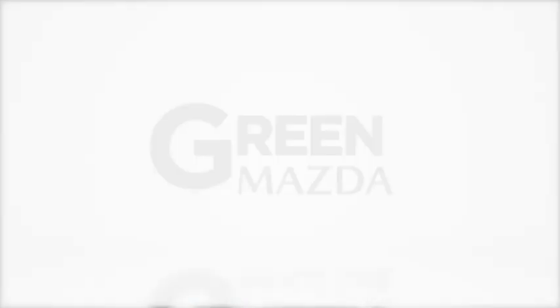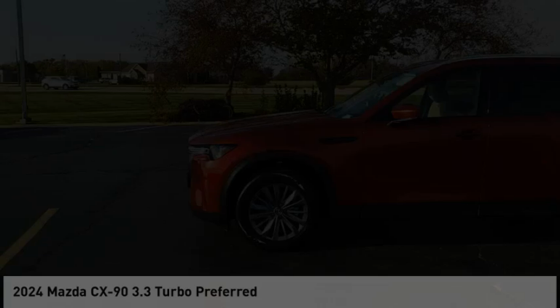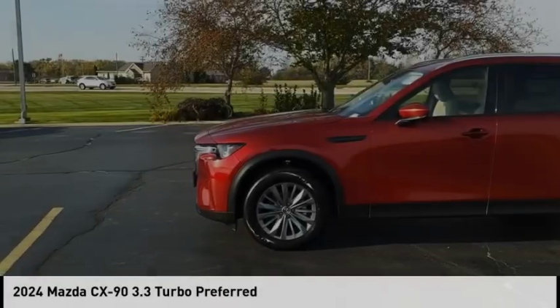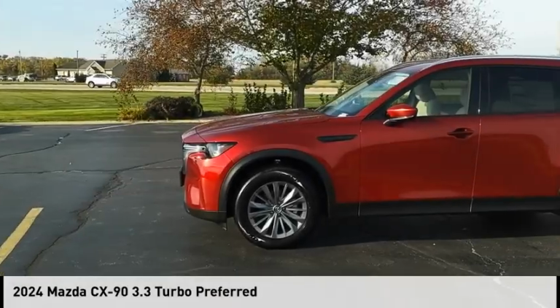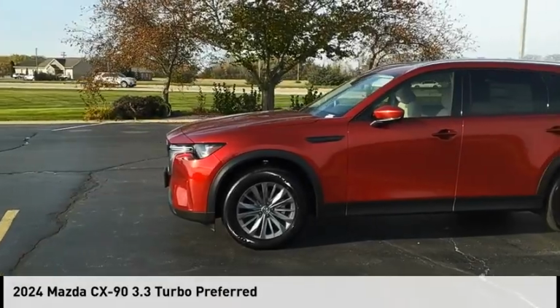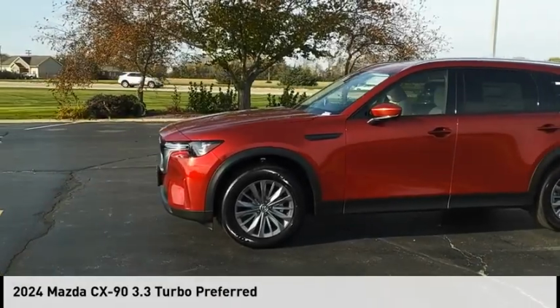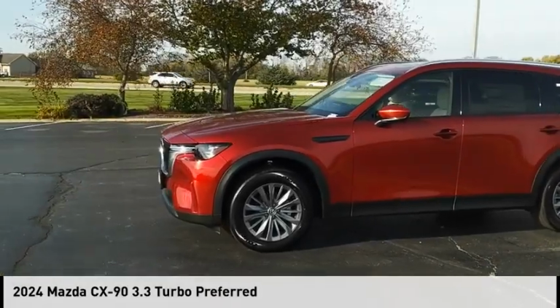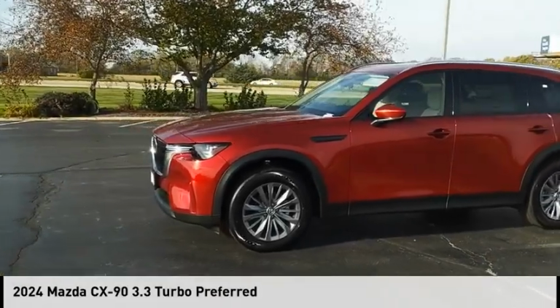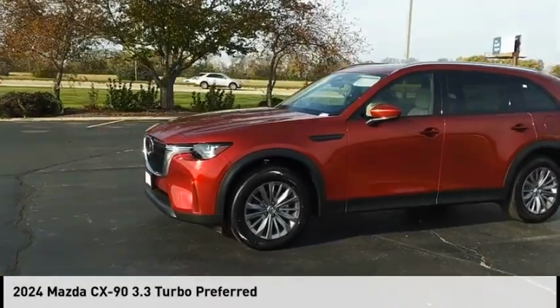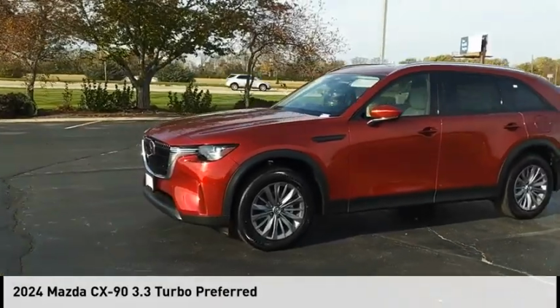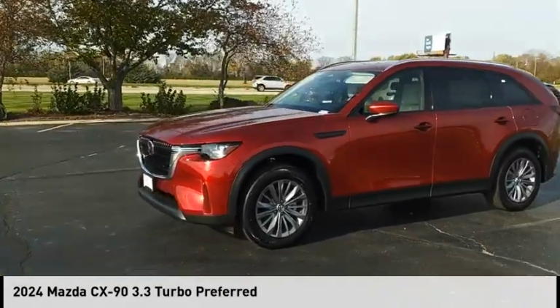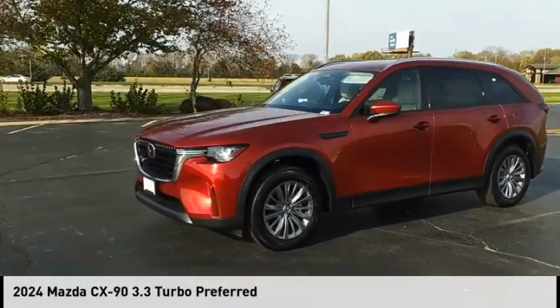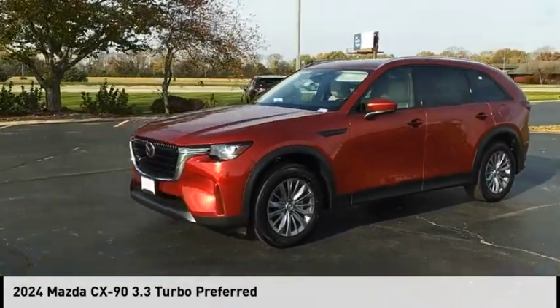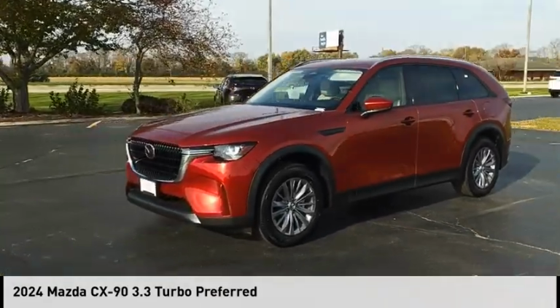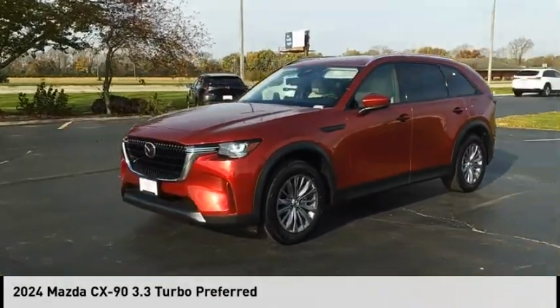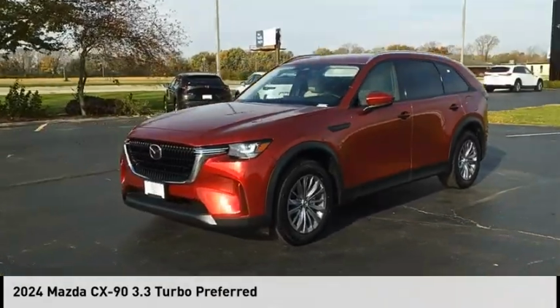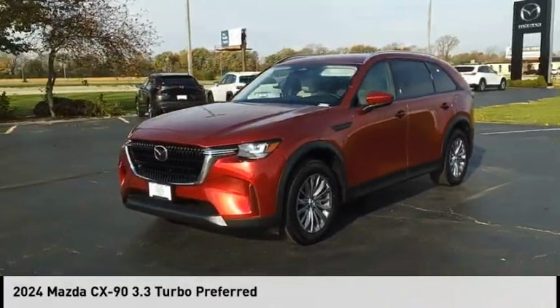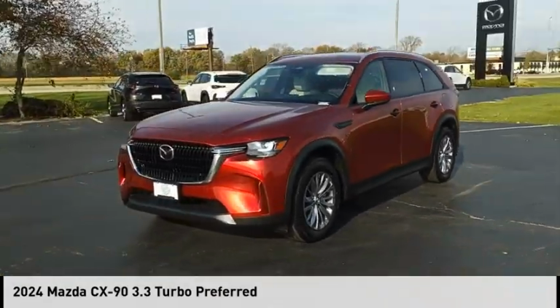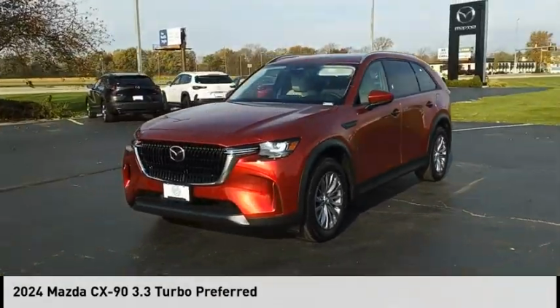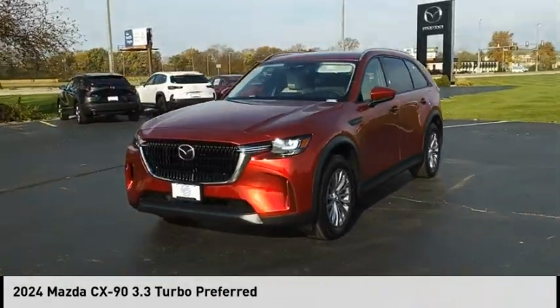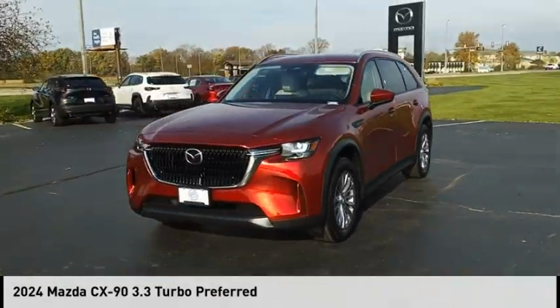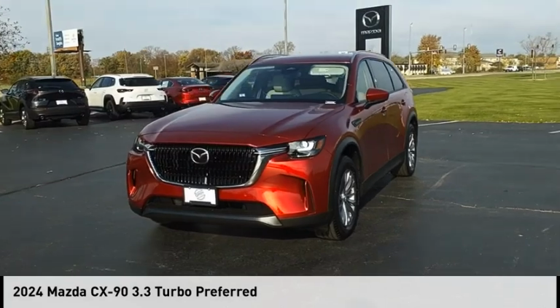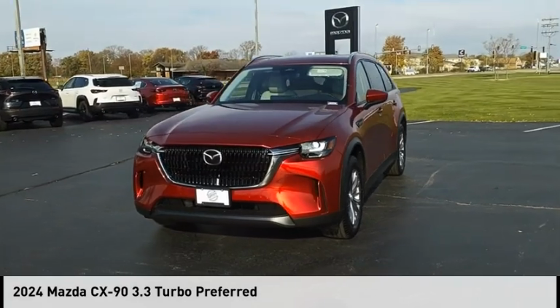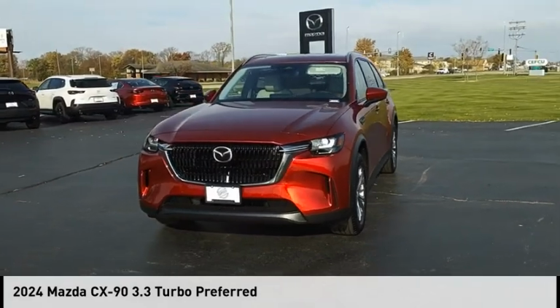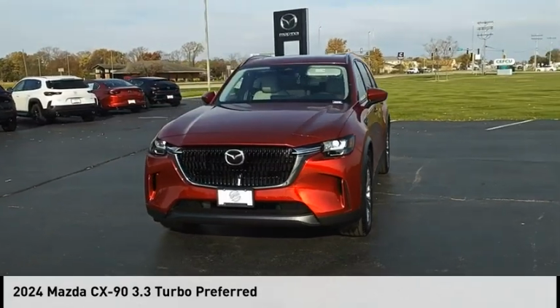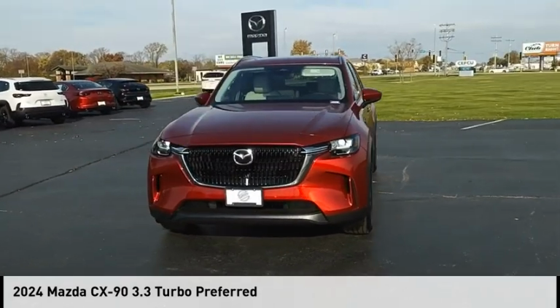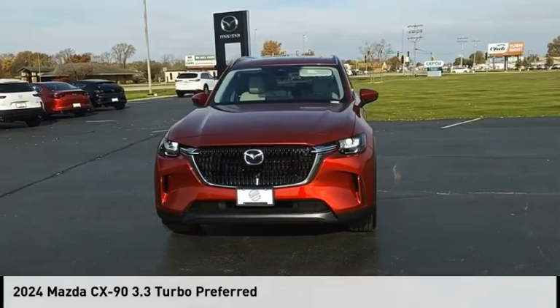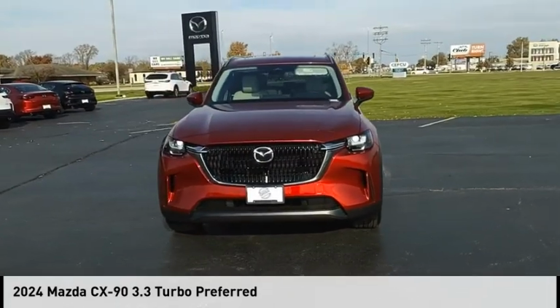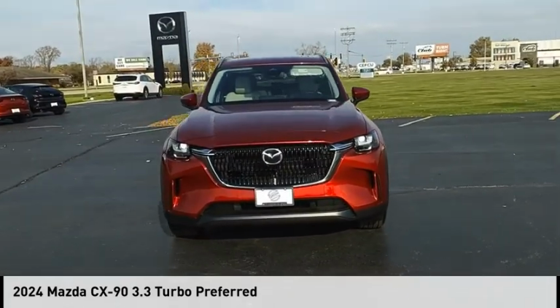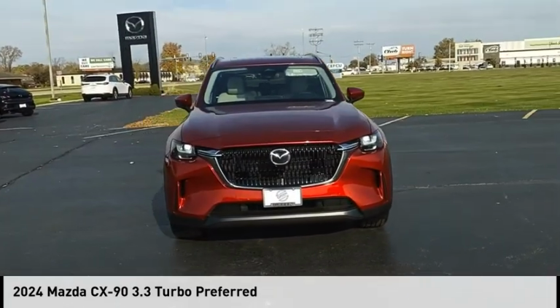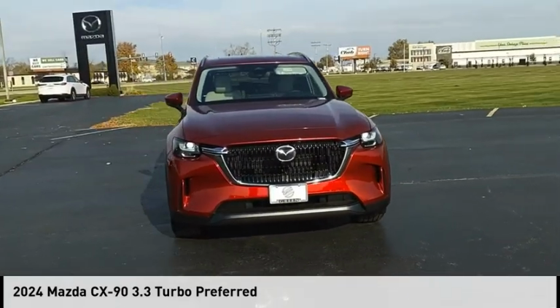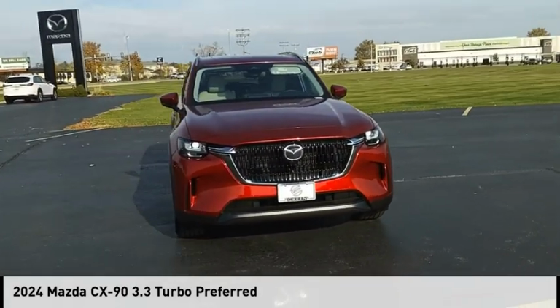Pick up this great vehicle which is available today. This could be the one you've been searching for. Contact the dealer today and get behind the wheel.